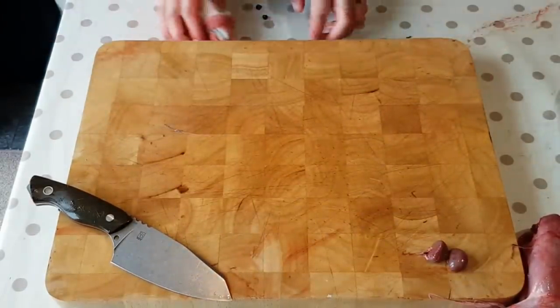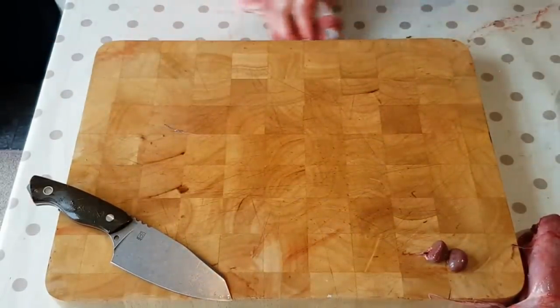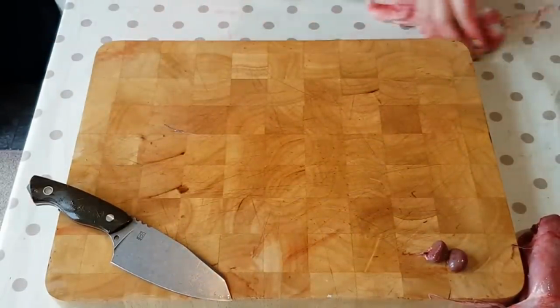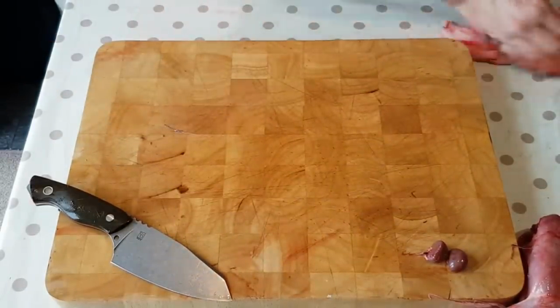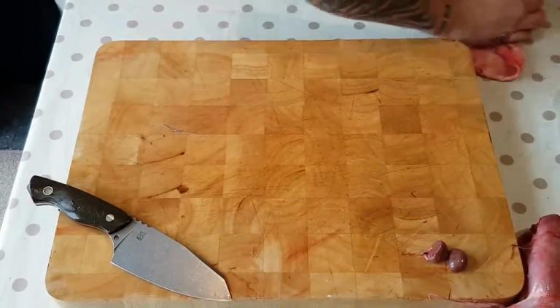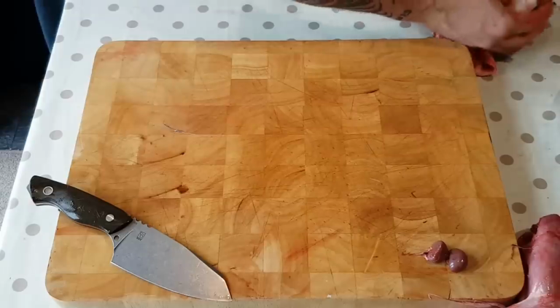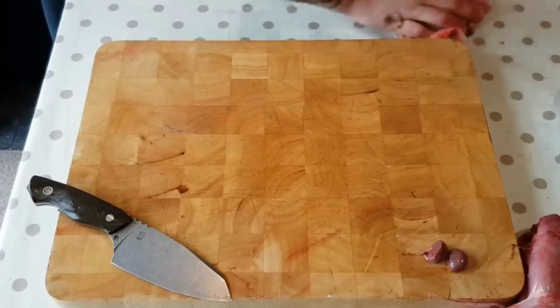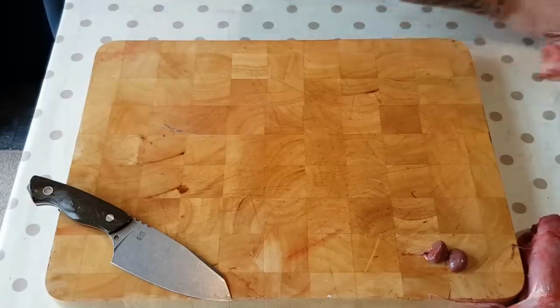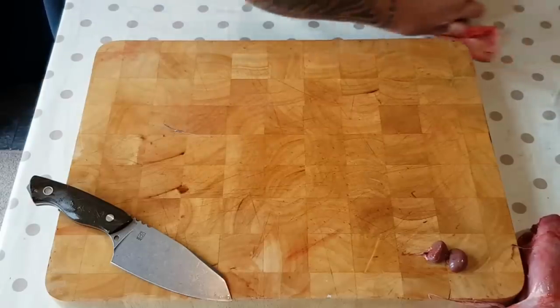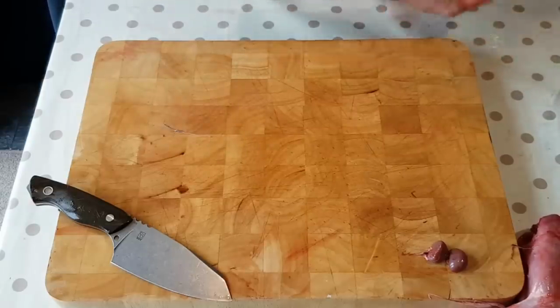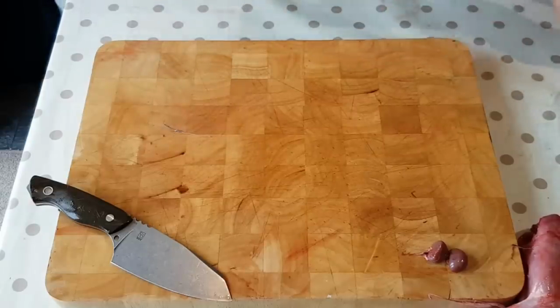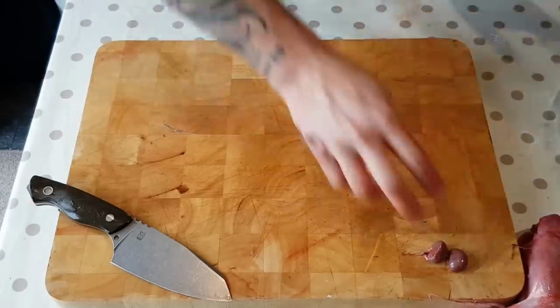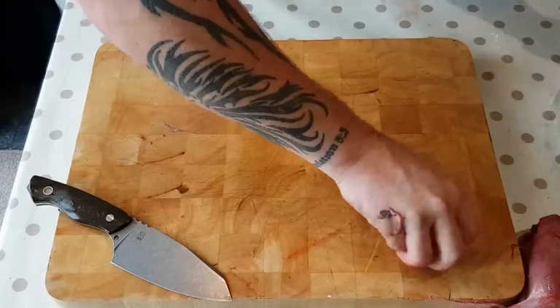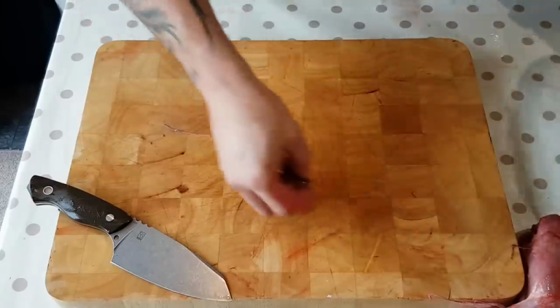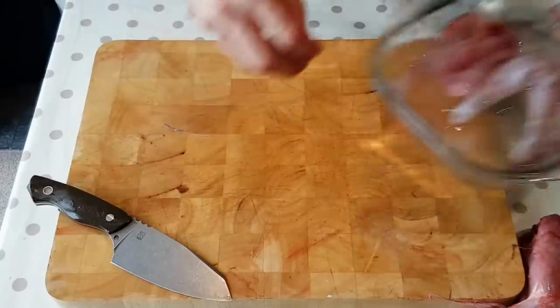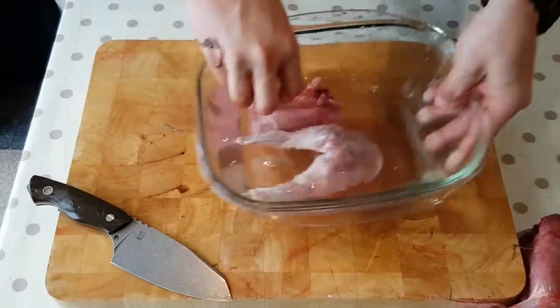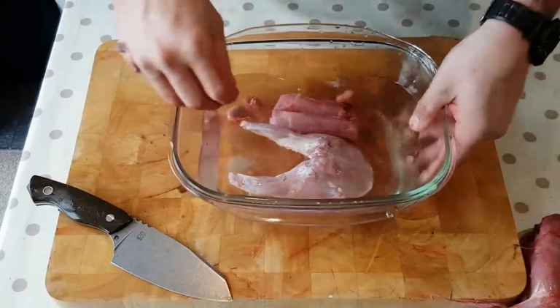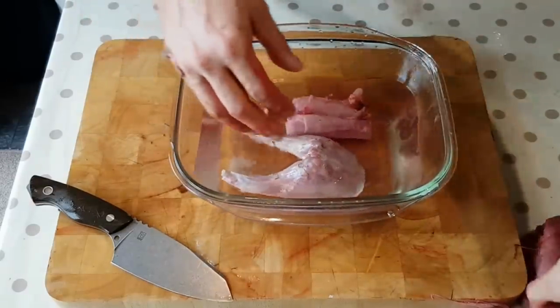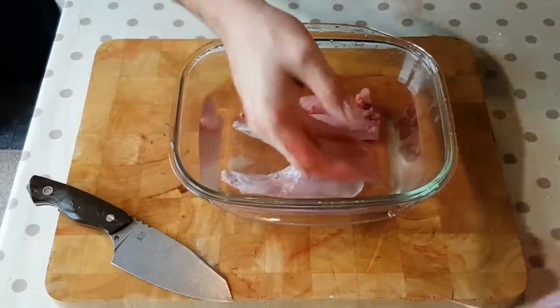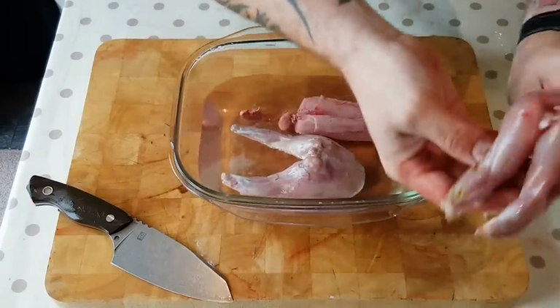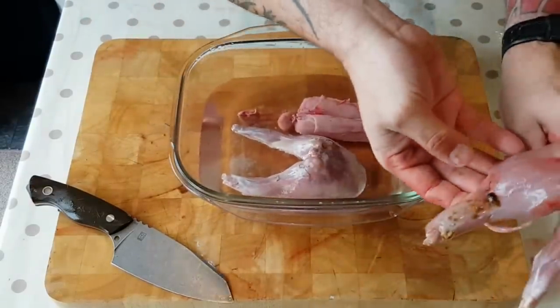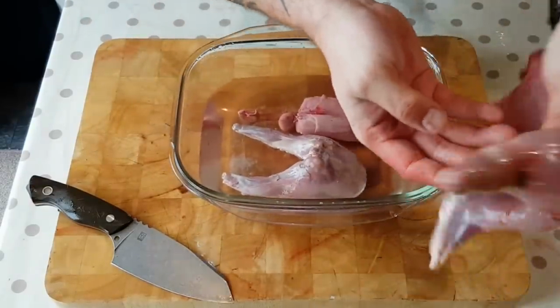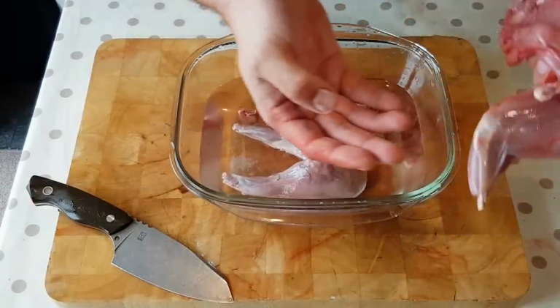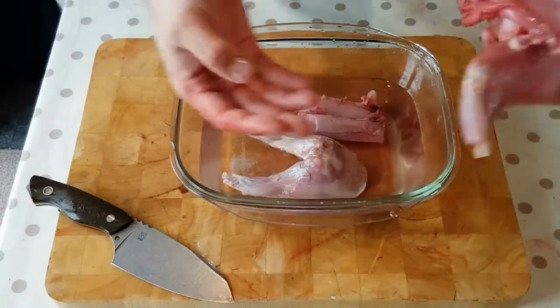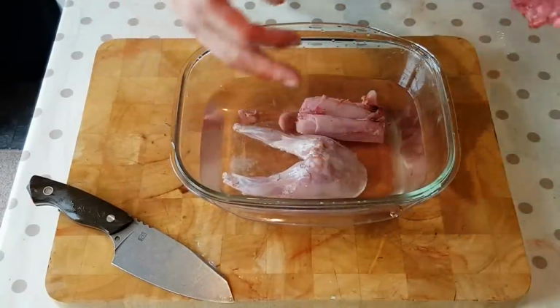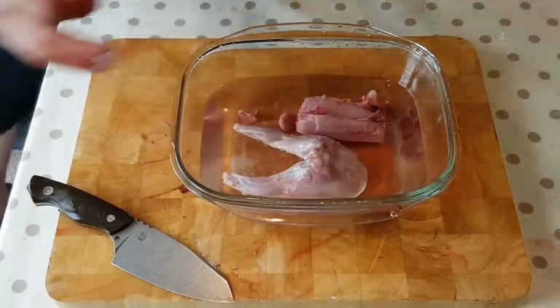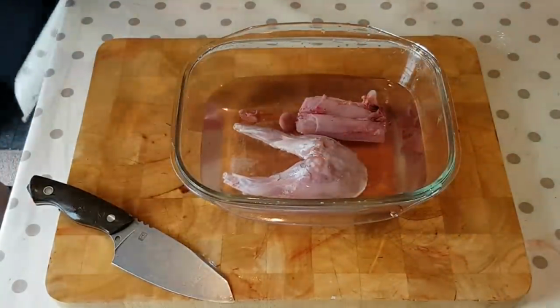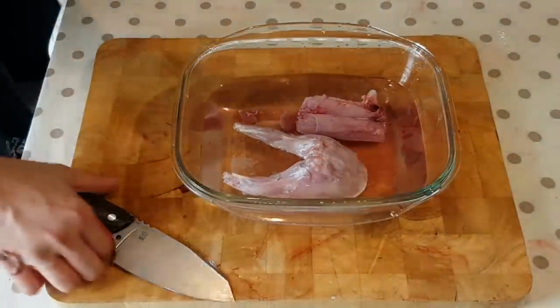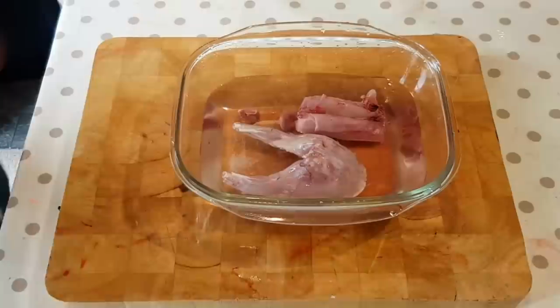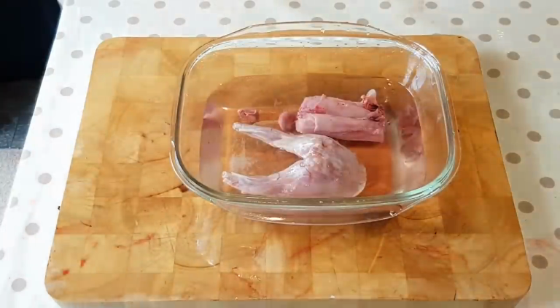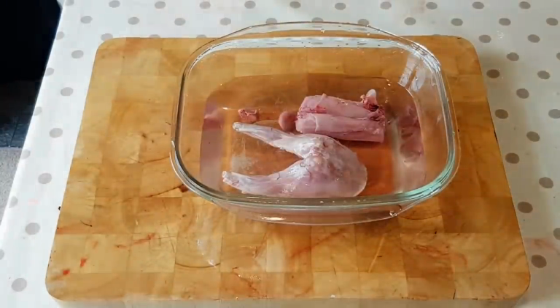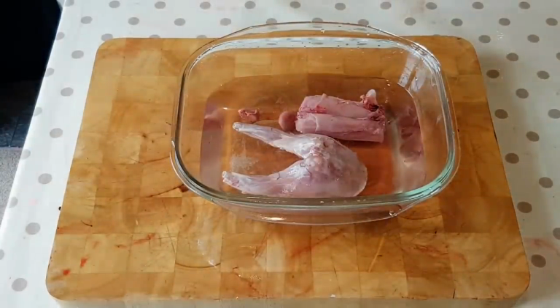I don't know what we'll have — we might have a stew. I think I want to wash that before. Wait there, give me a second. I'm just going to wash that quickly.